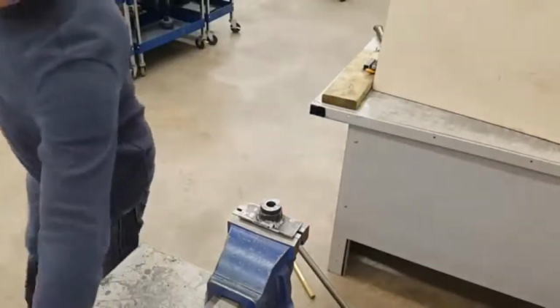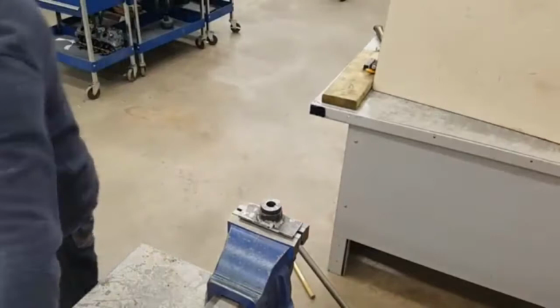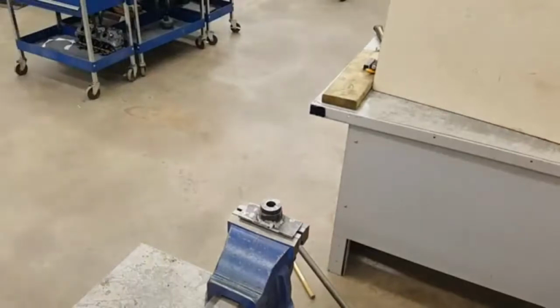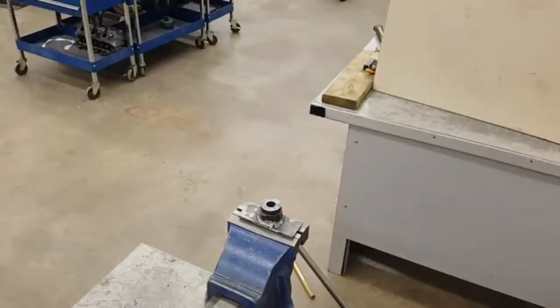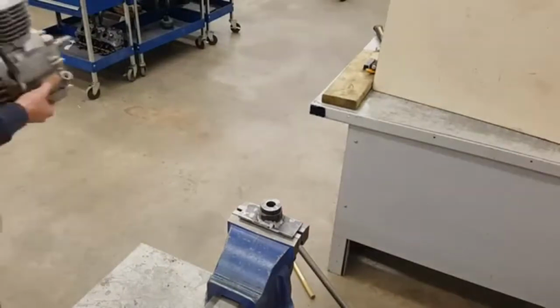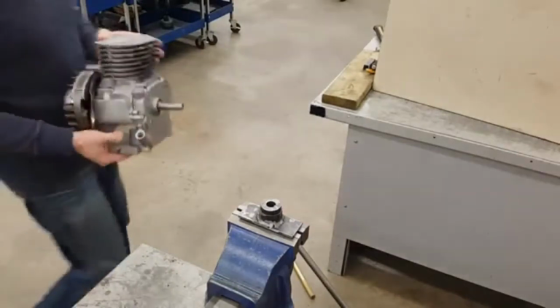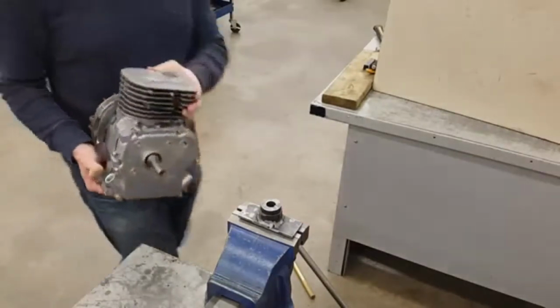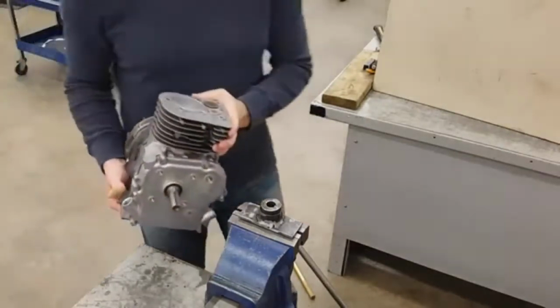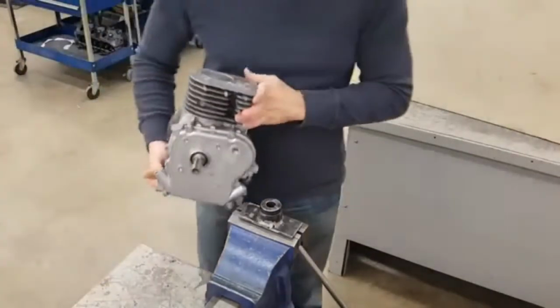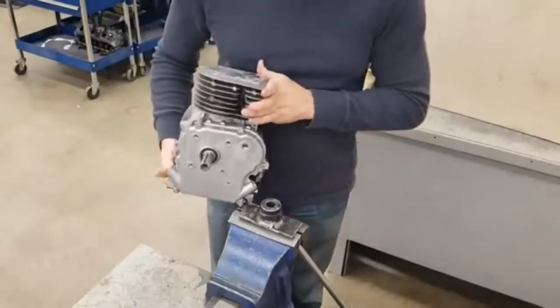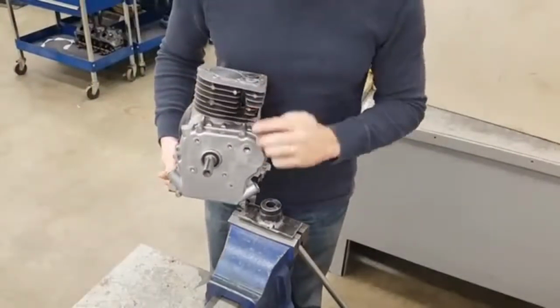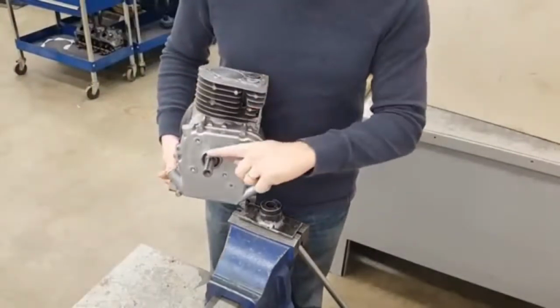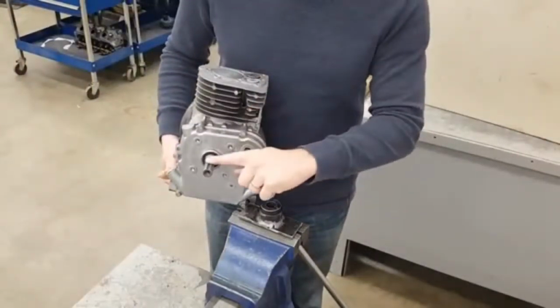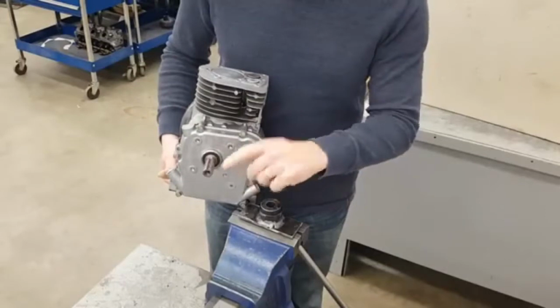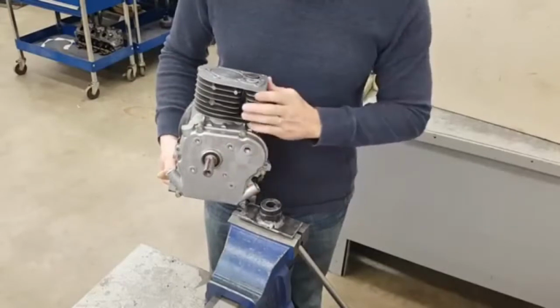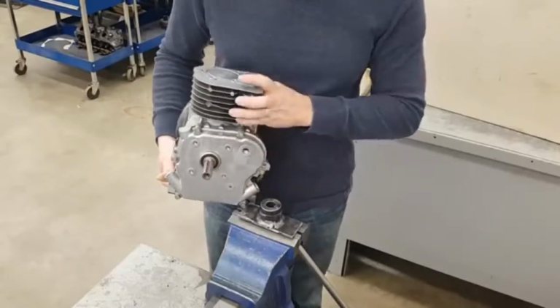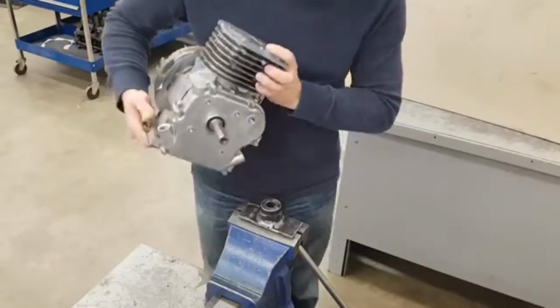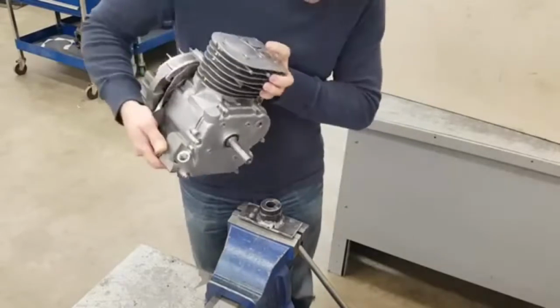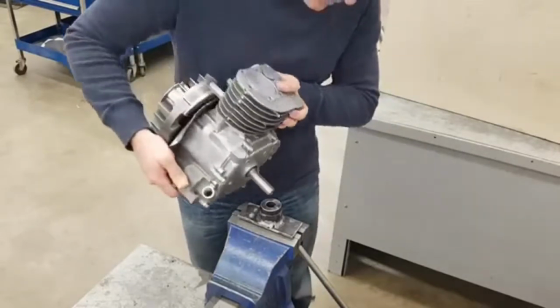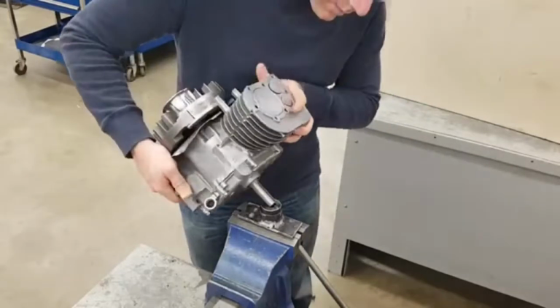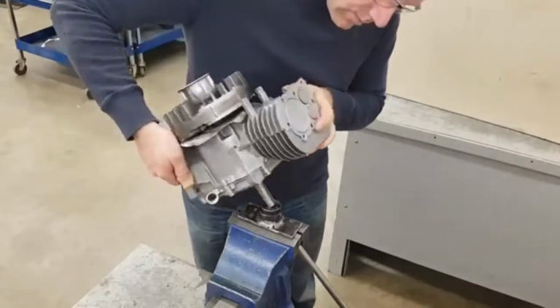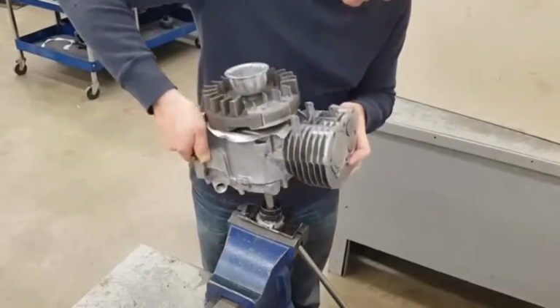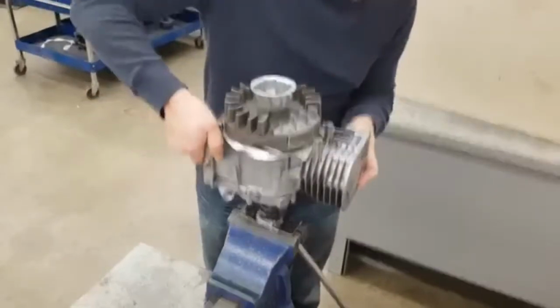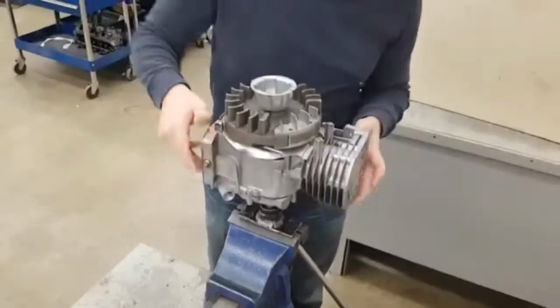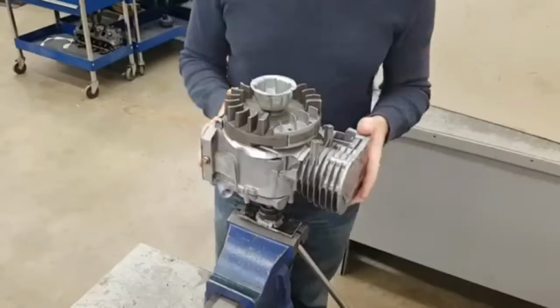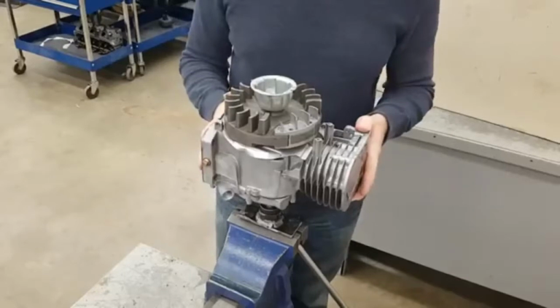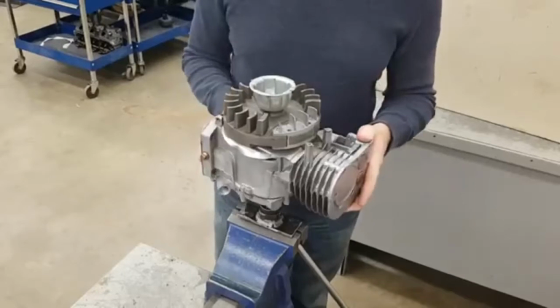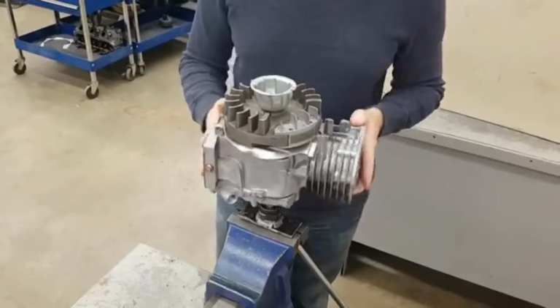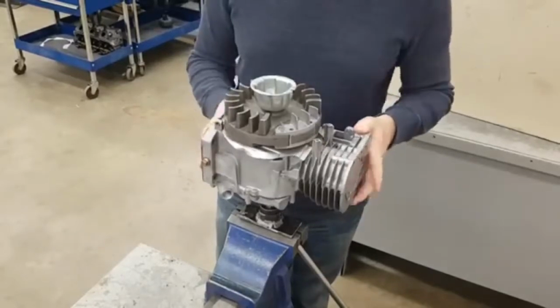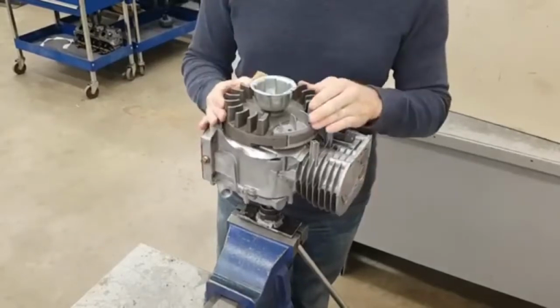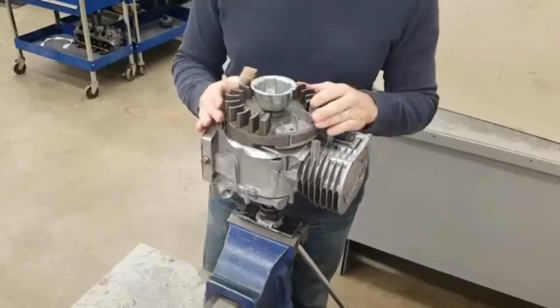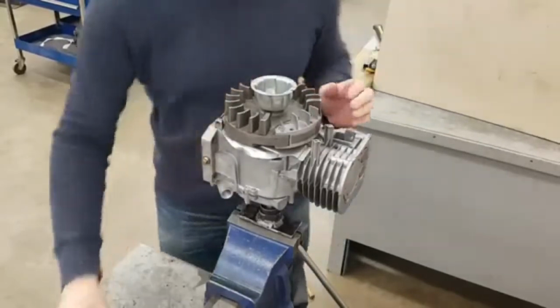Then you'll go grab your engine. You can see on the end of the crankshaft there's a slot cut — that's called a keyway — and that tab slides in with your engine sitting right on top of there.